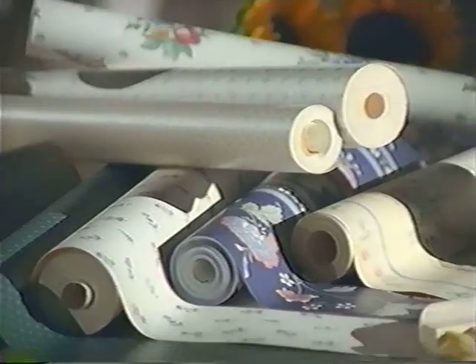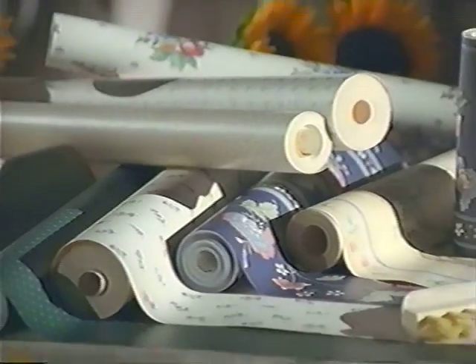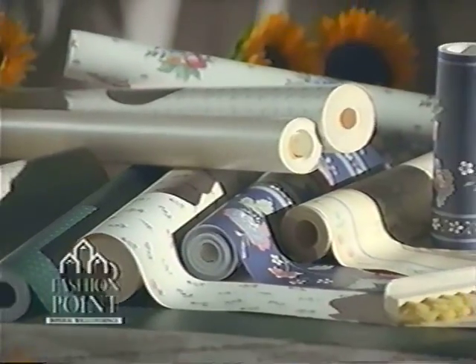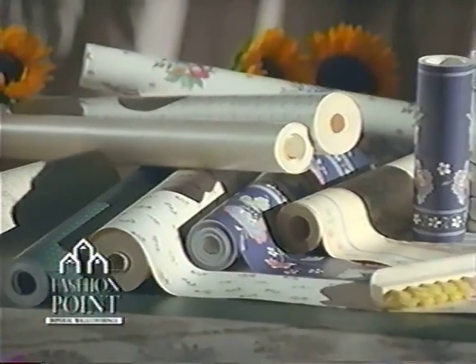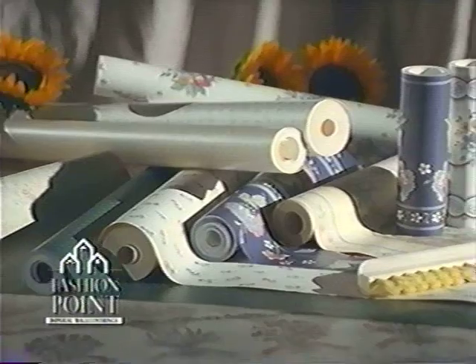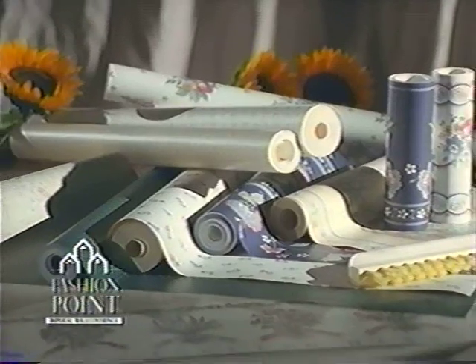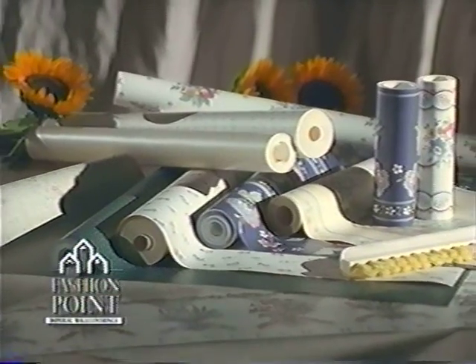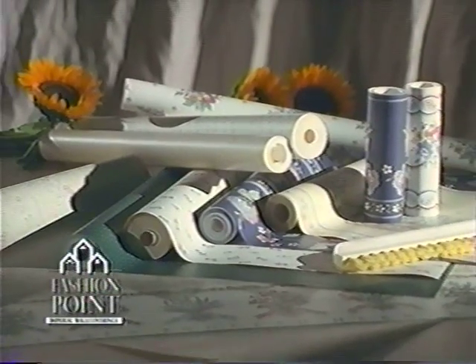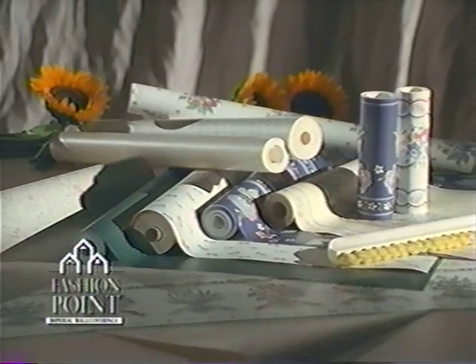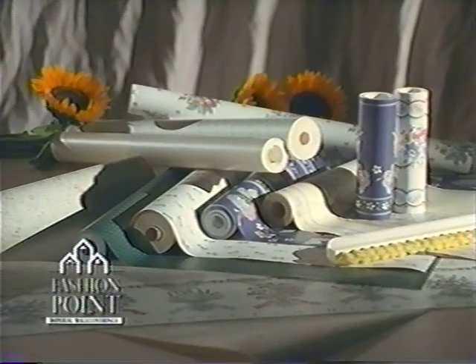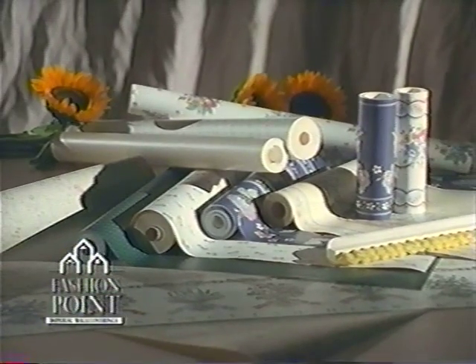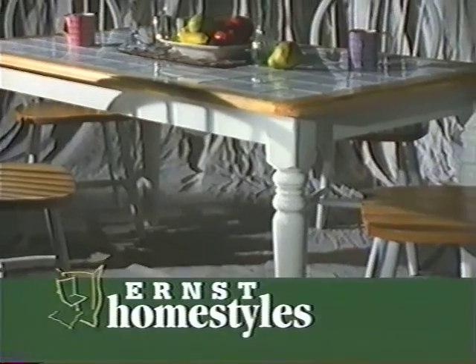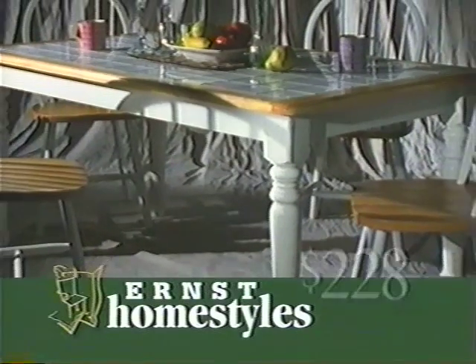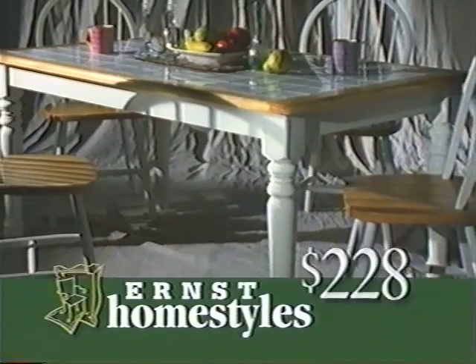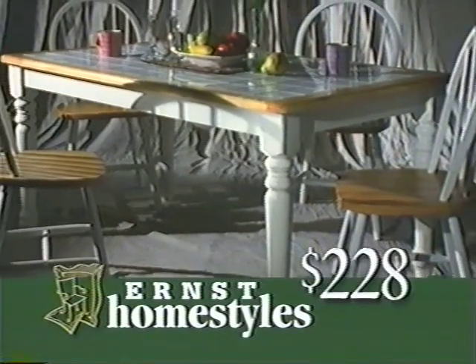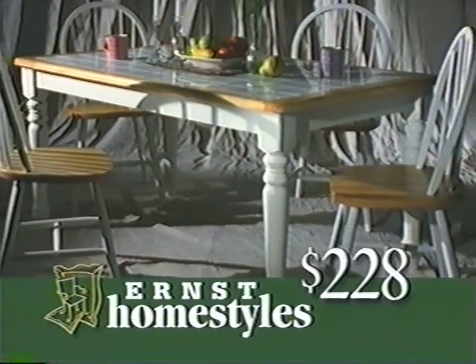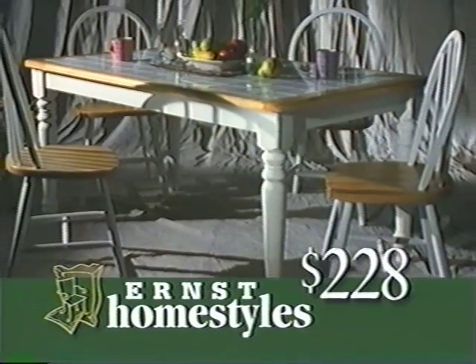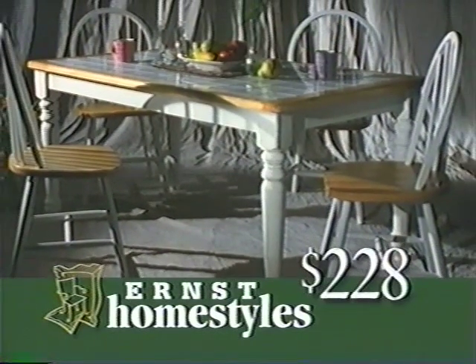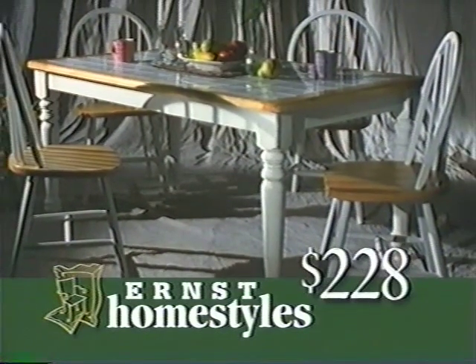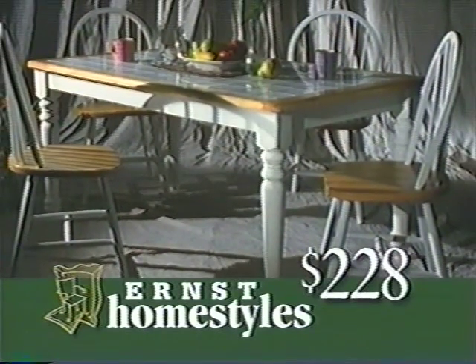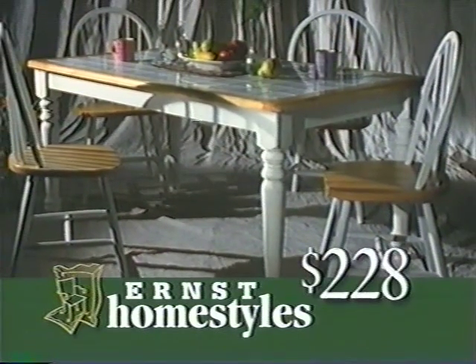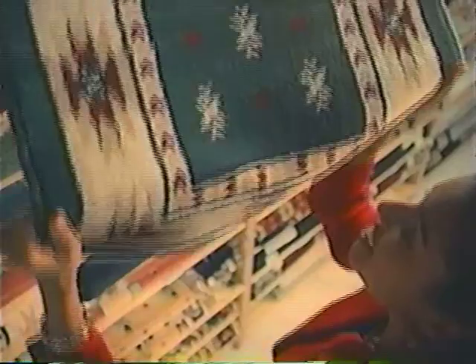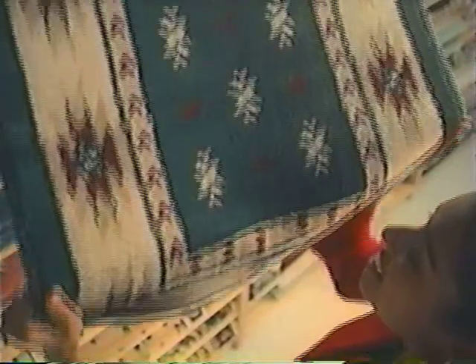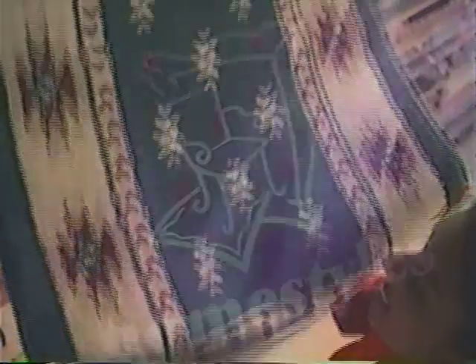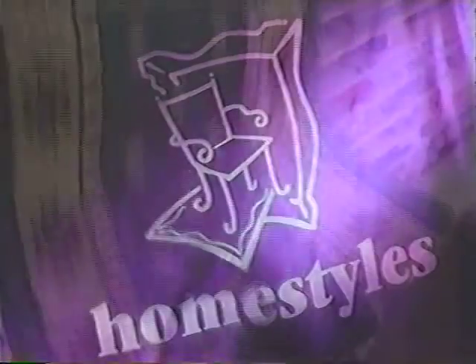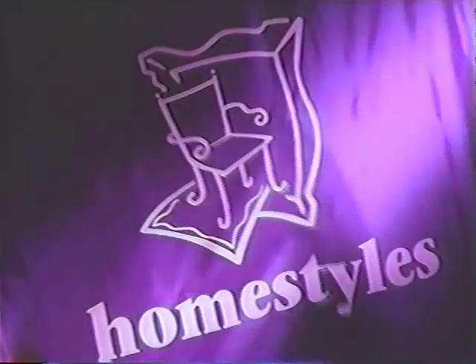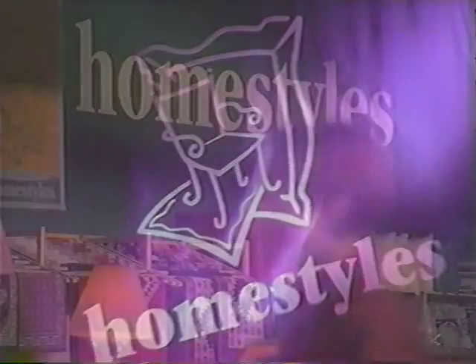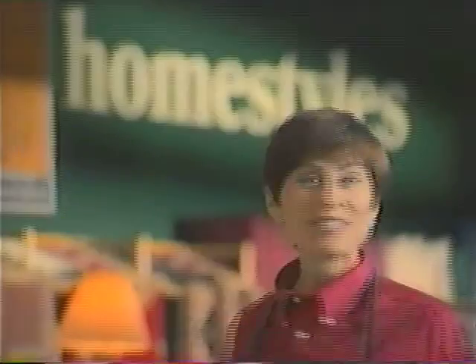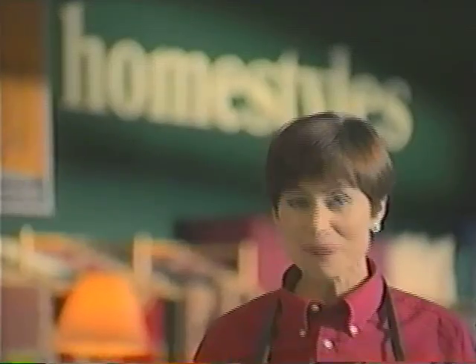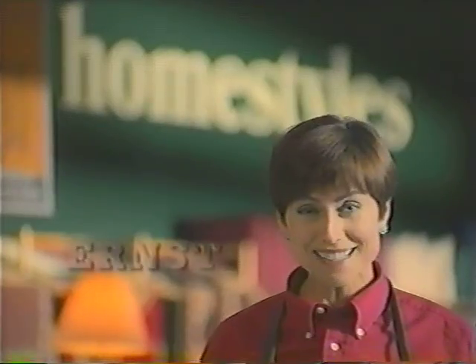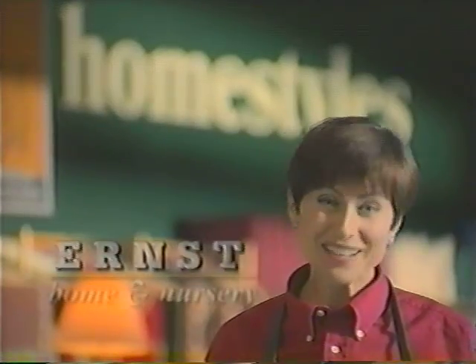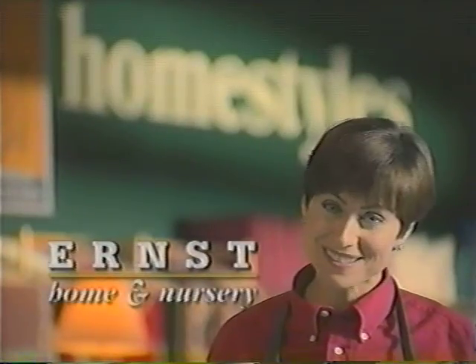Get low prices on Imperial Fashion Point wallpaper. And this tile top table set is only $228. Homestyles, surprisingly Ernst.